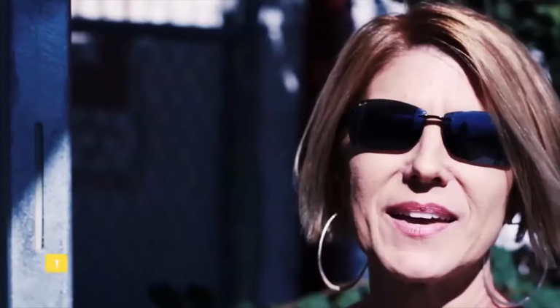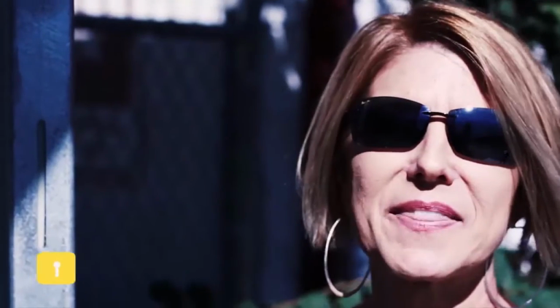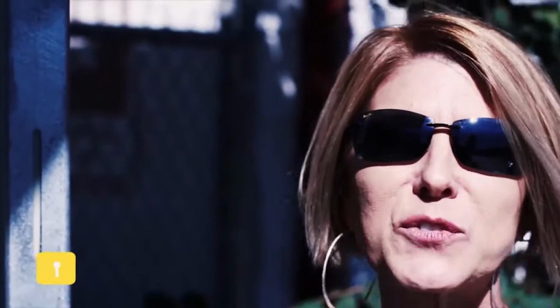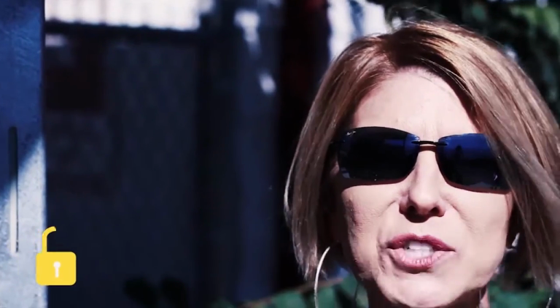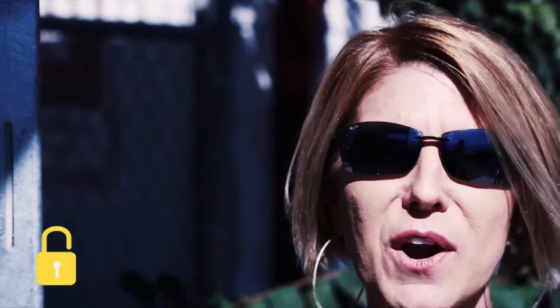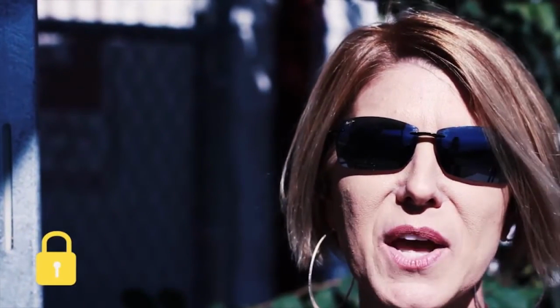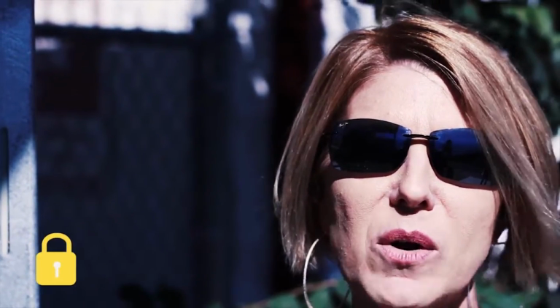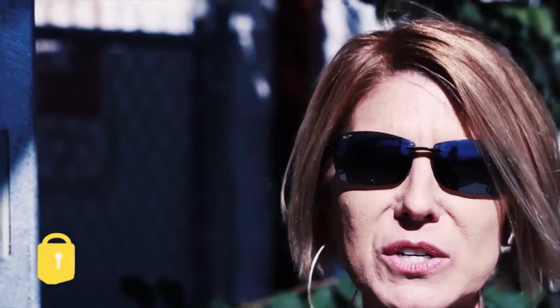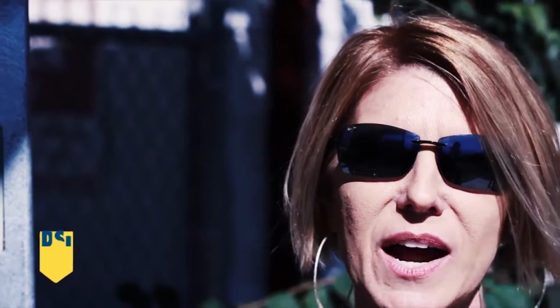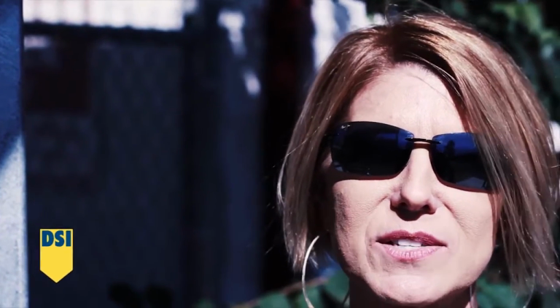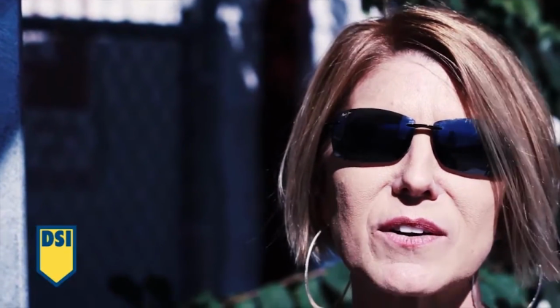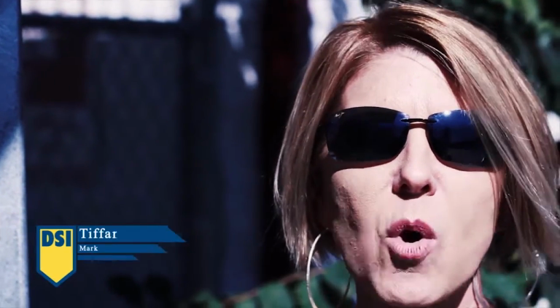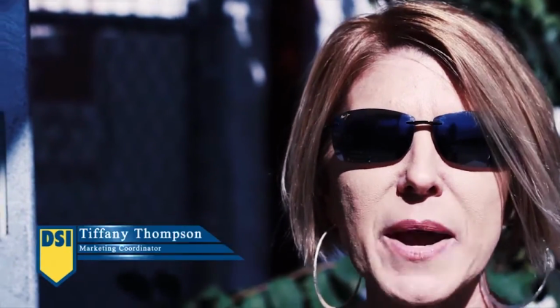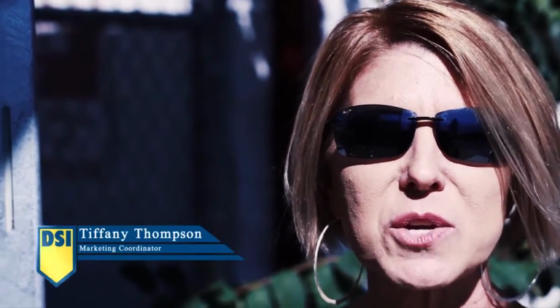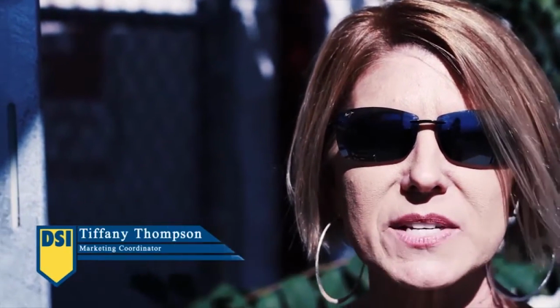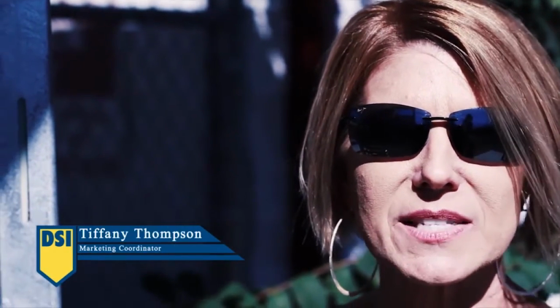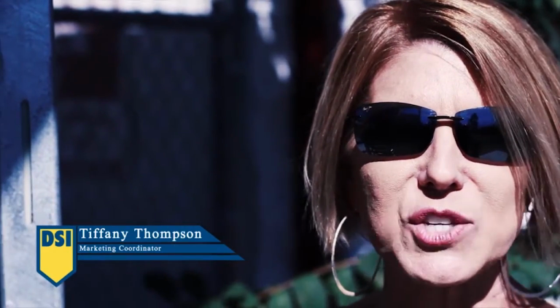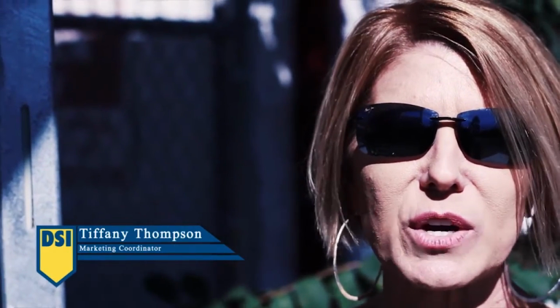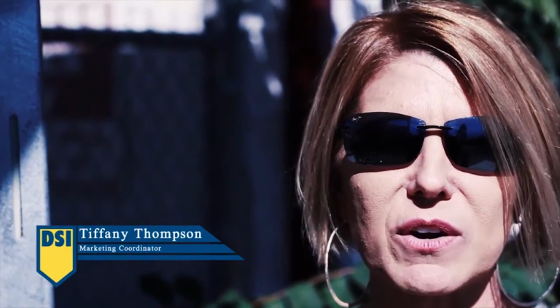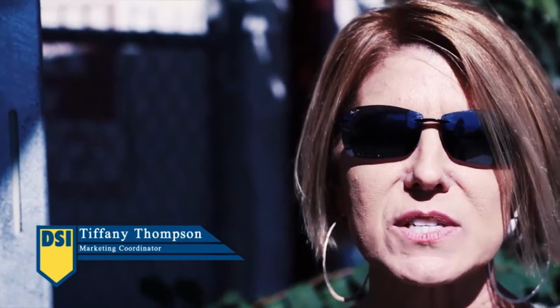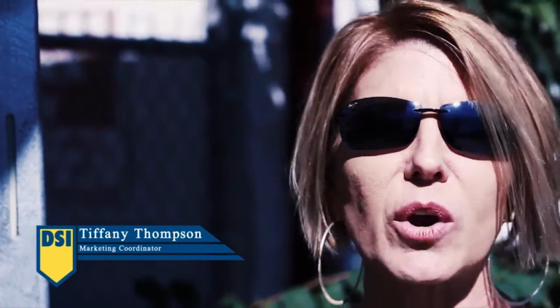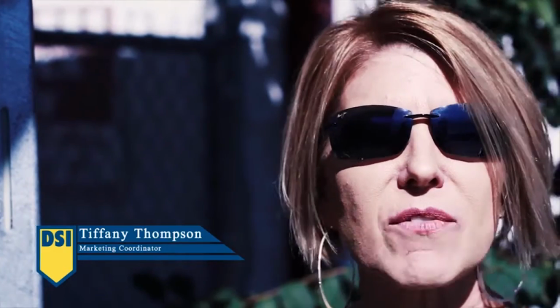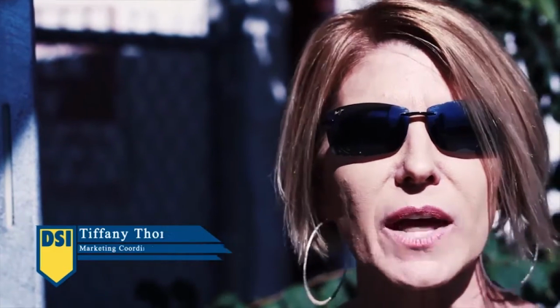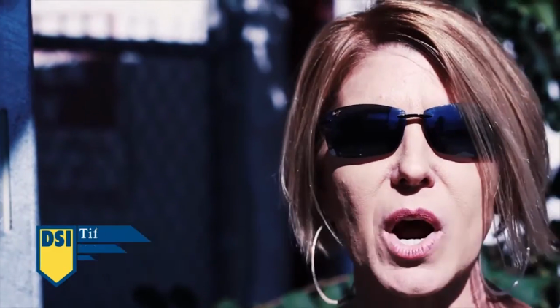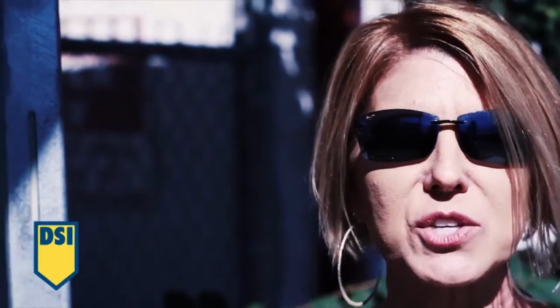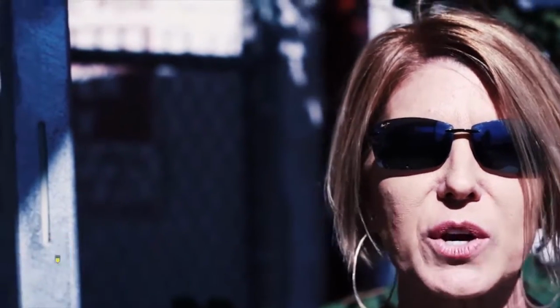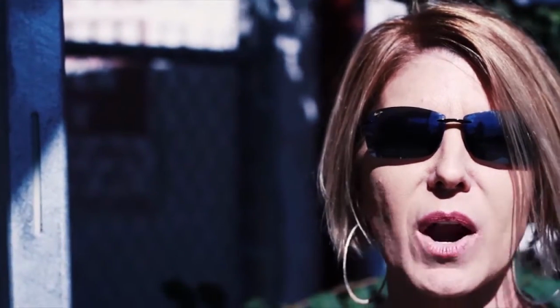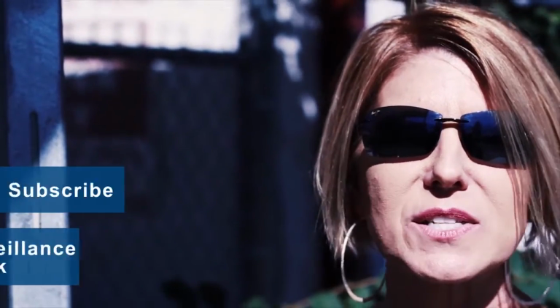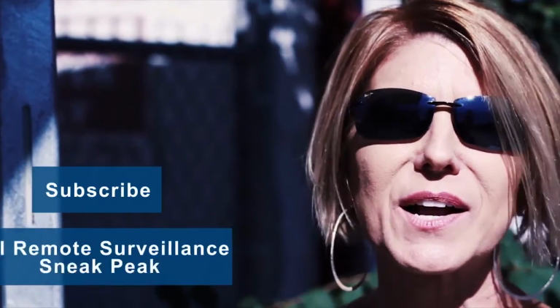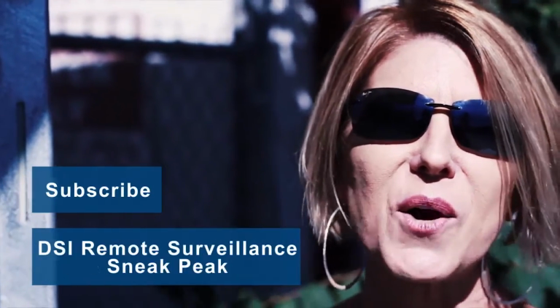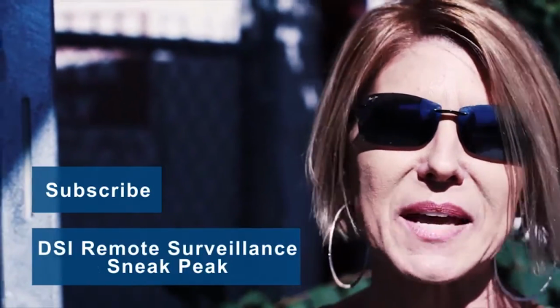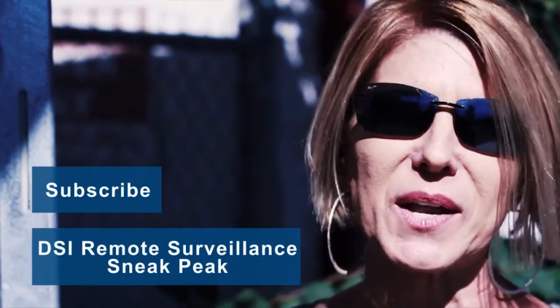Thanks for watching our video on turnstiles. For more information about DSI Security Services or any of our electronic security products, click on the link below.